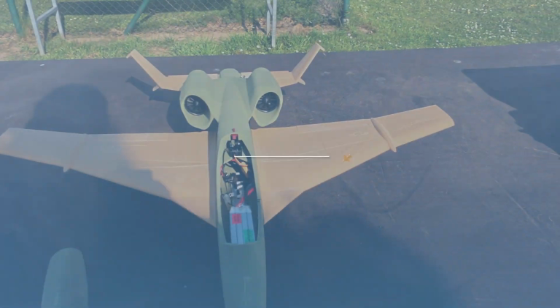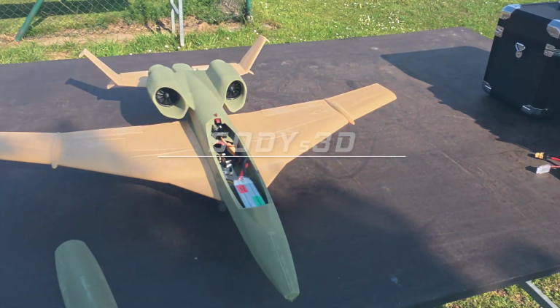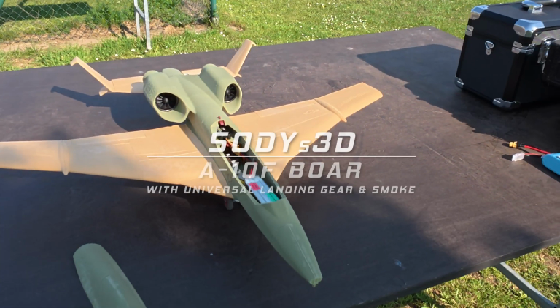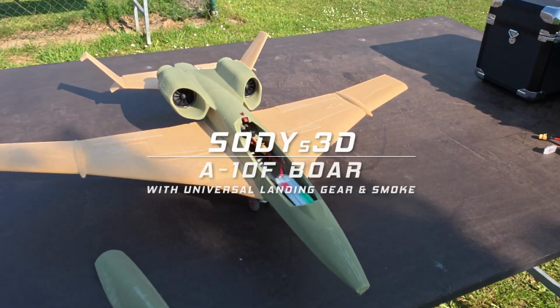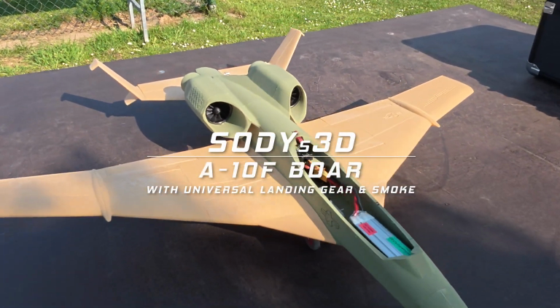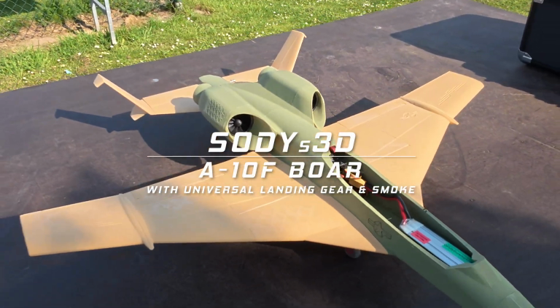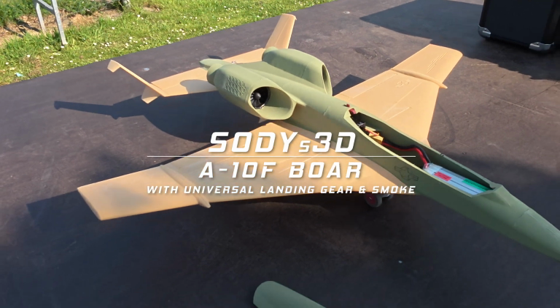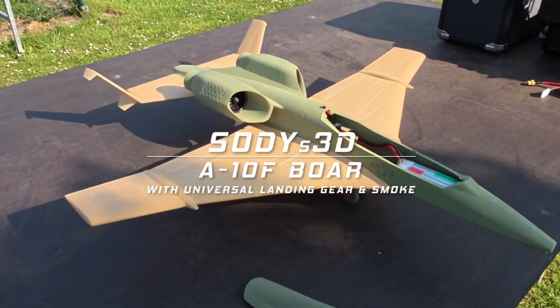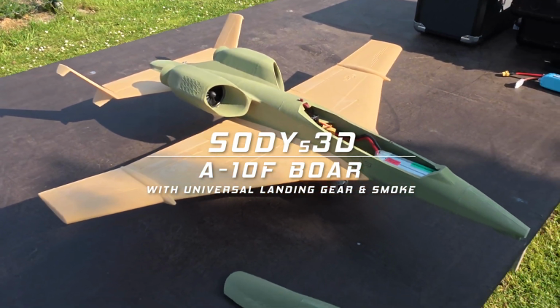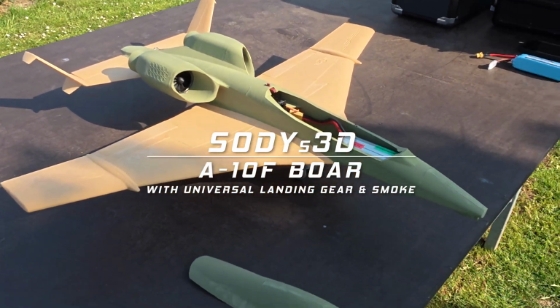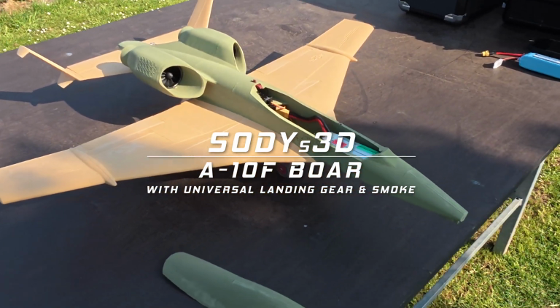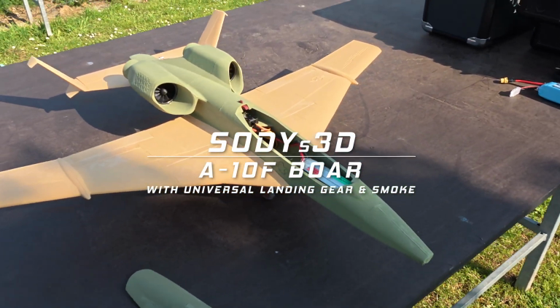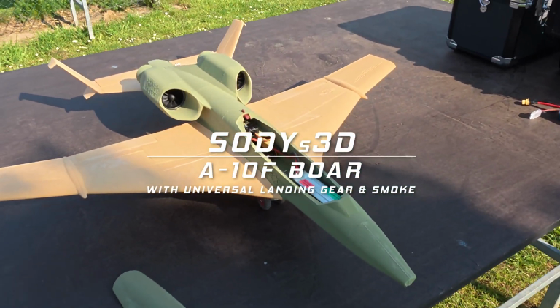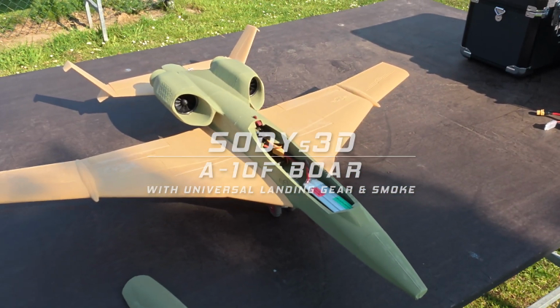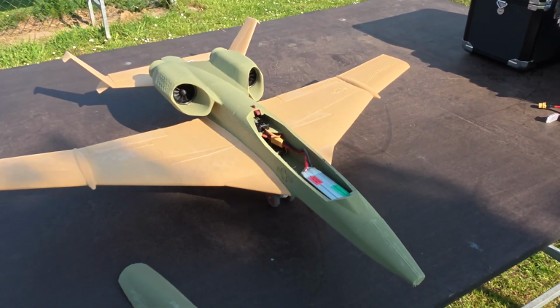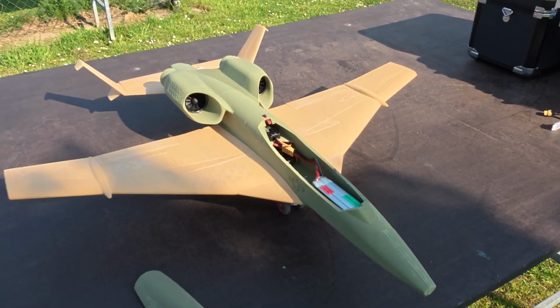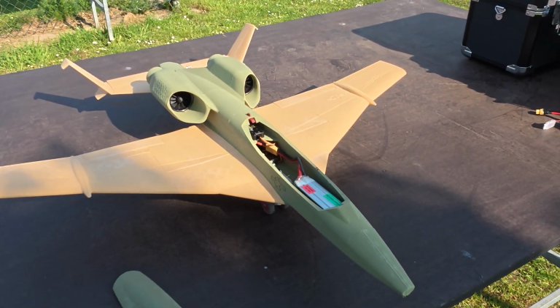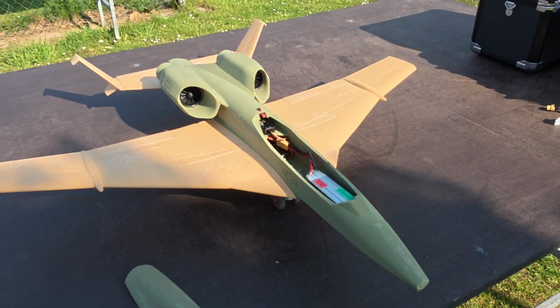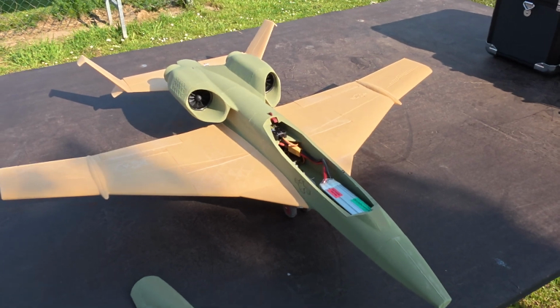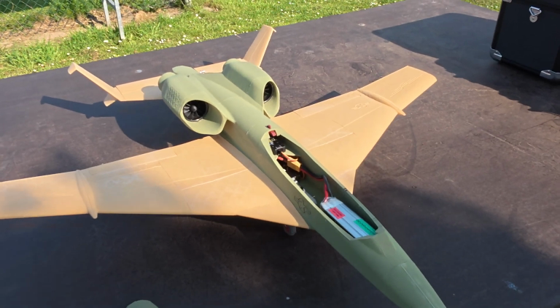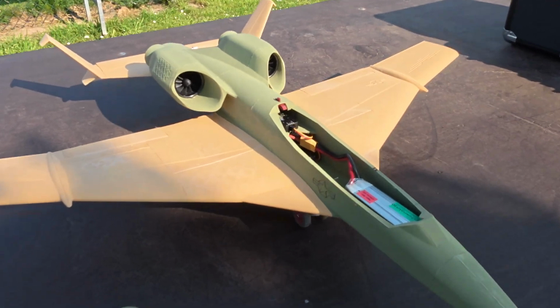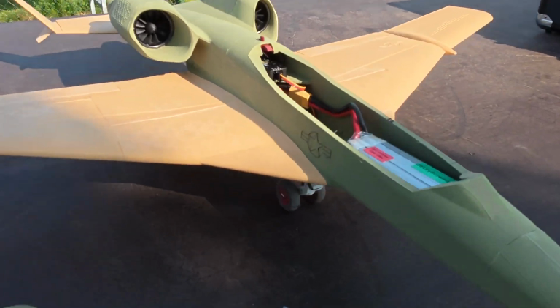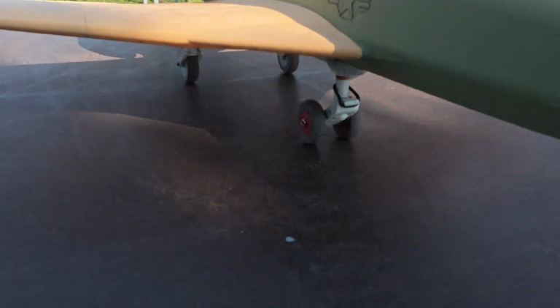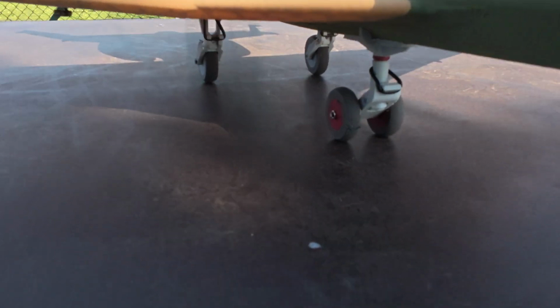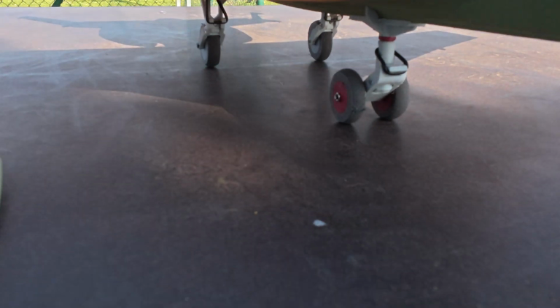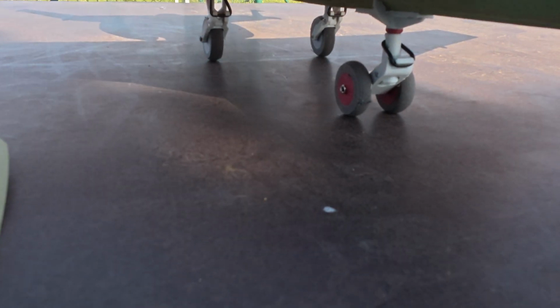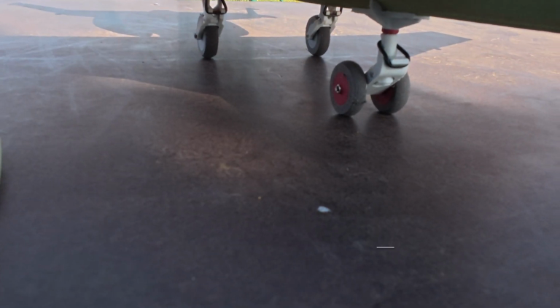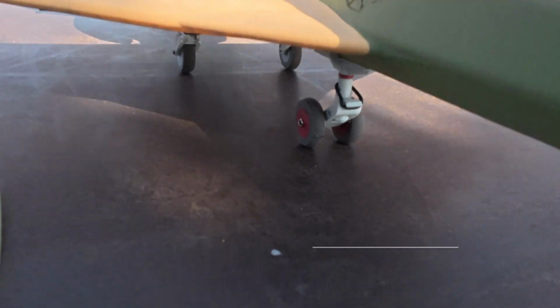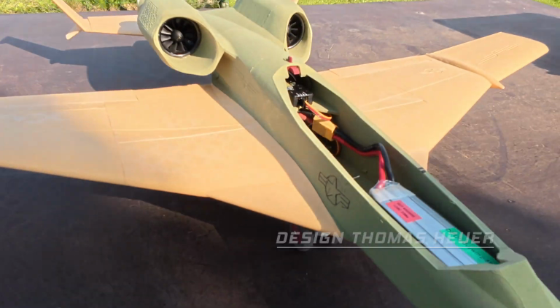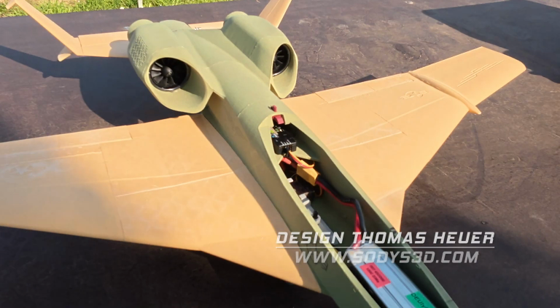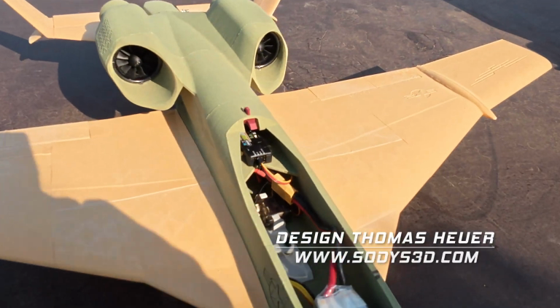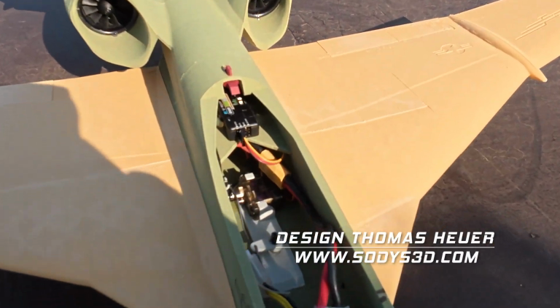Hello, today we're here with the A10F Boar, the future Warthog, and this time with landing gear — the optional universal landing gear I've made.